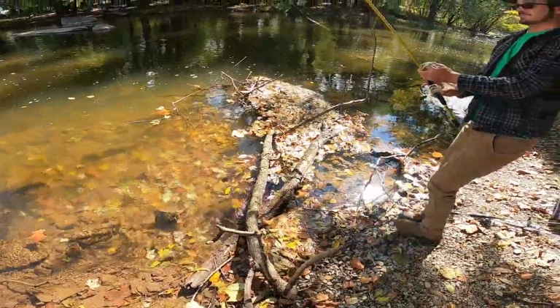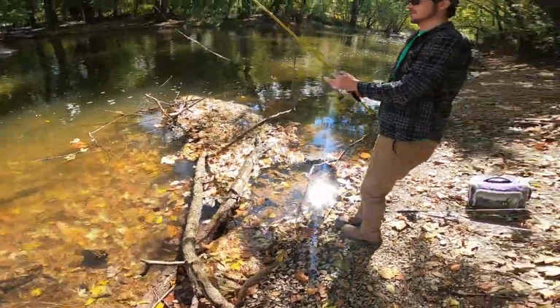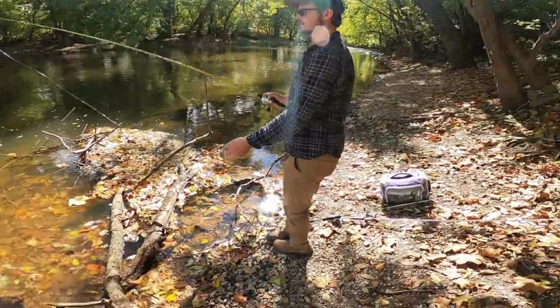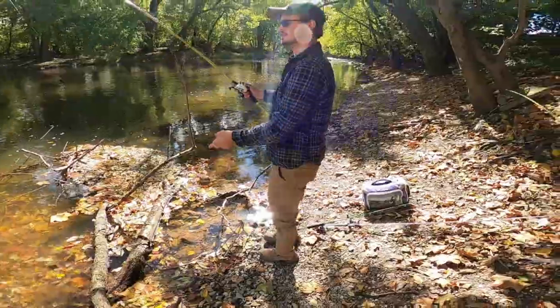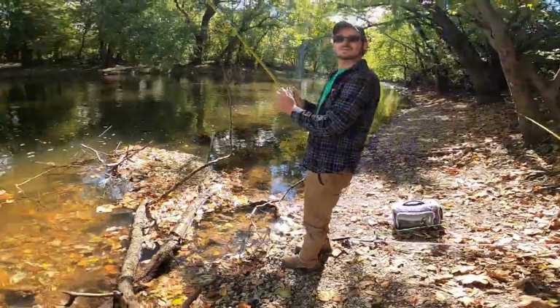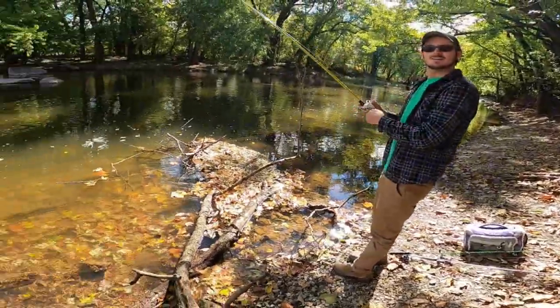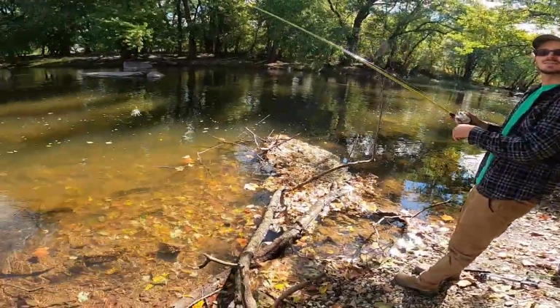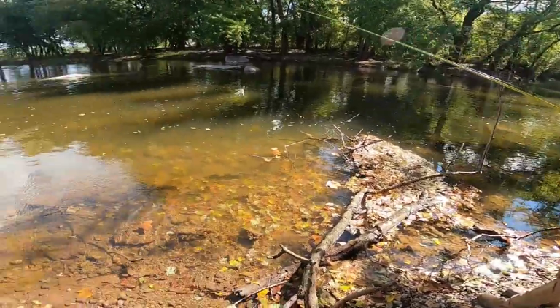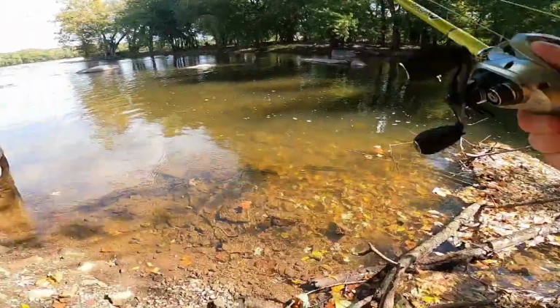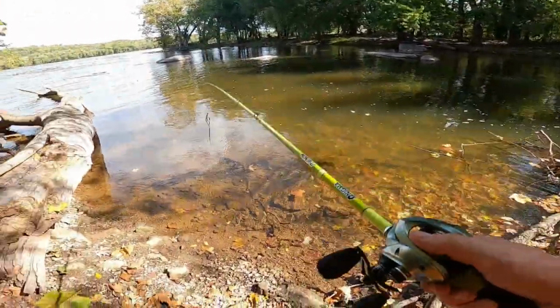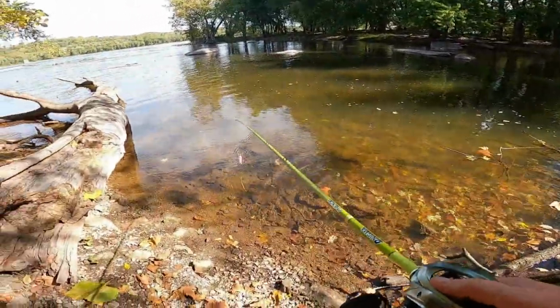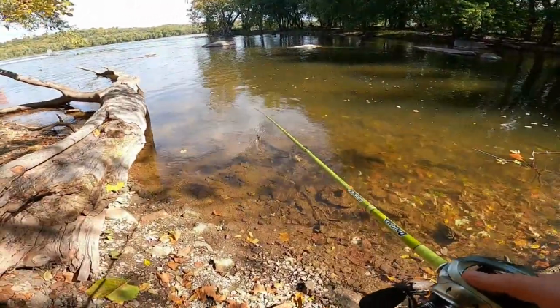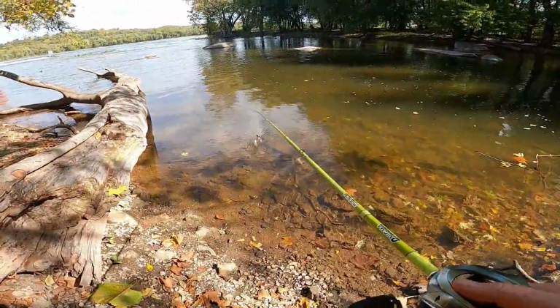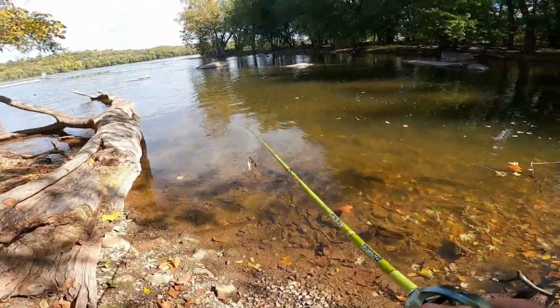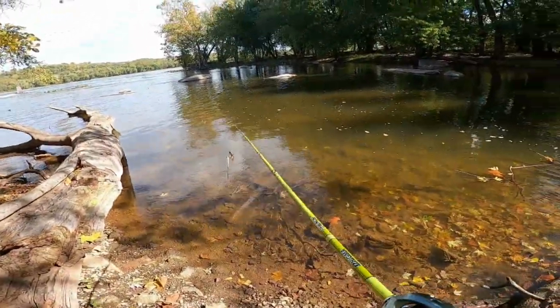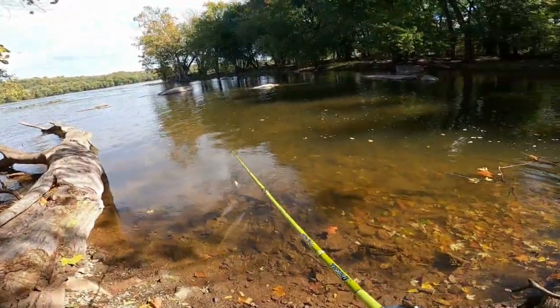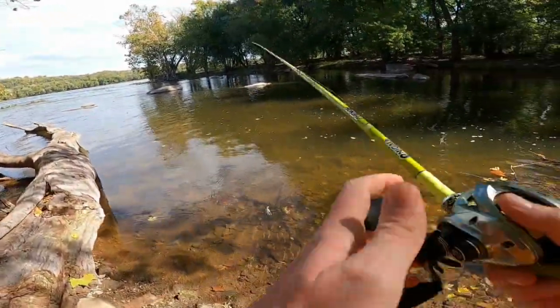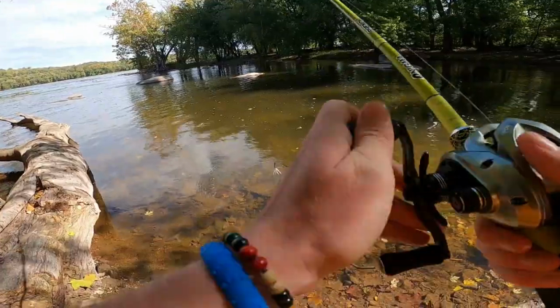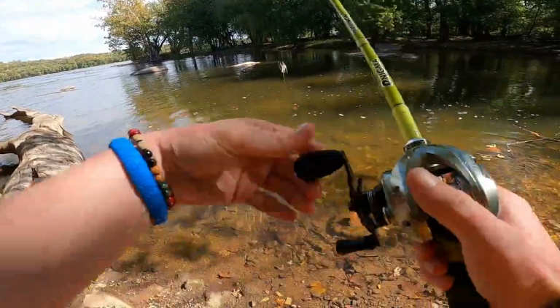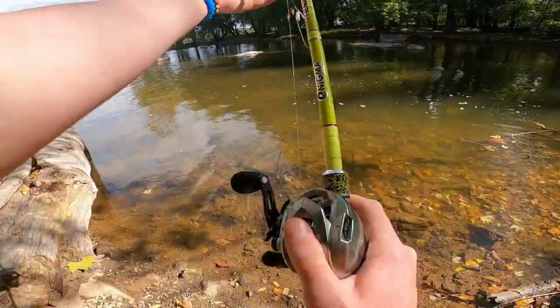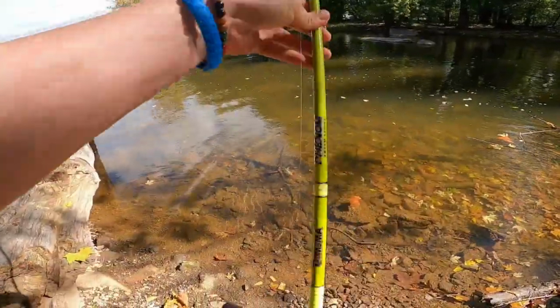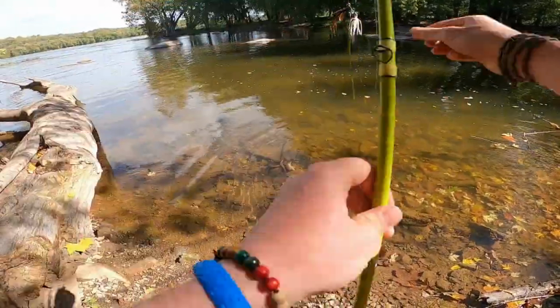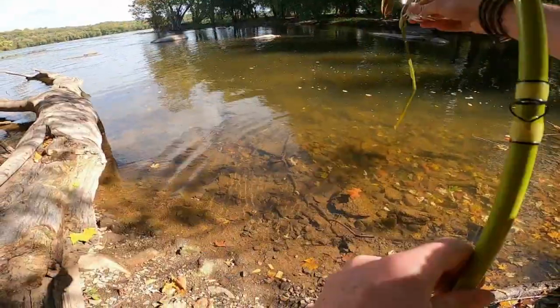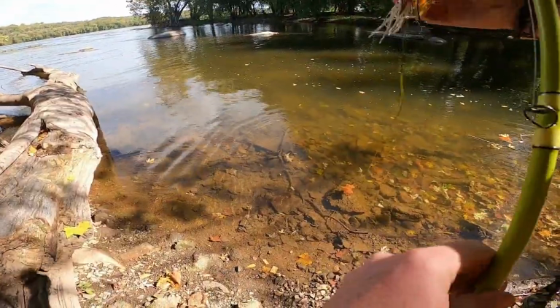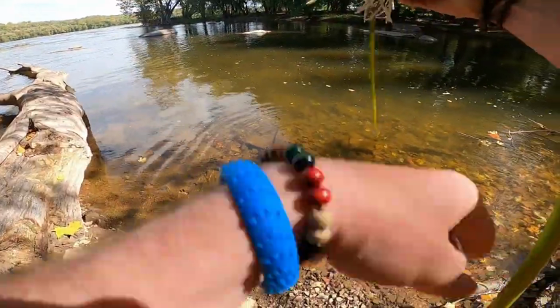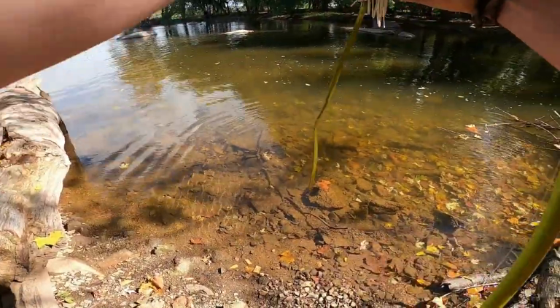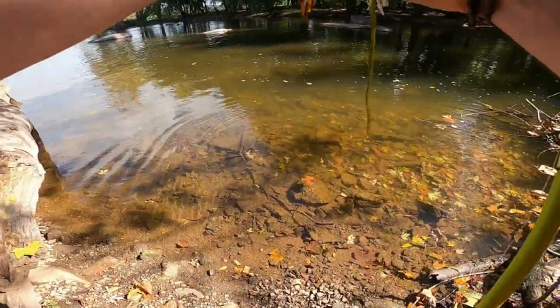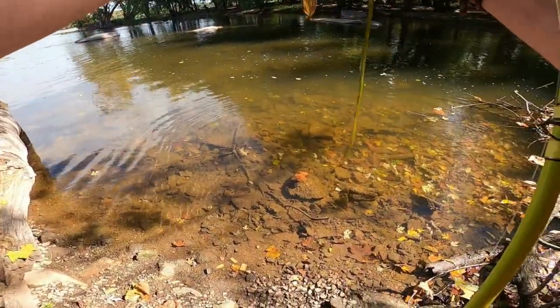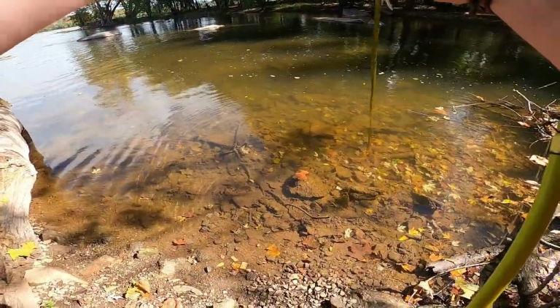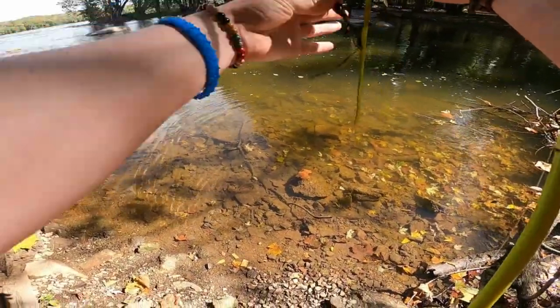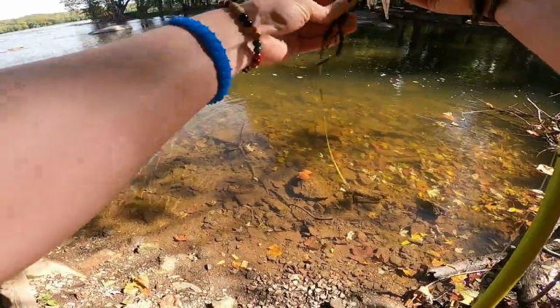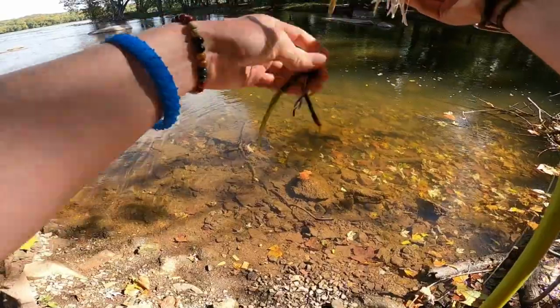I think I had one hit on the spinnerbait out in that rough stuff but I can't quite reach it. Right here on the same pole though — we're going to get through here.